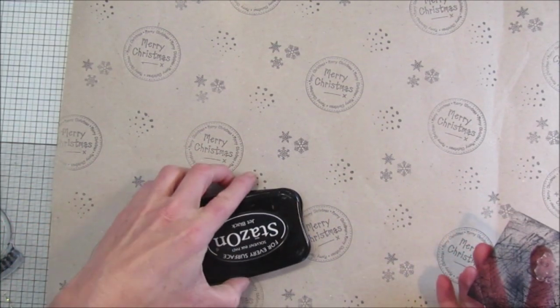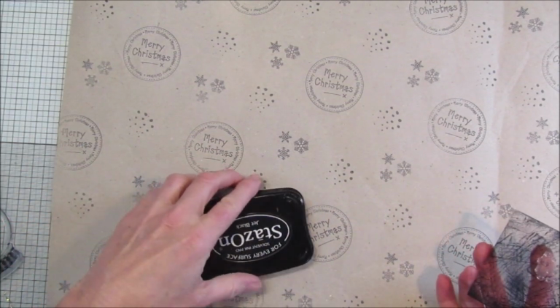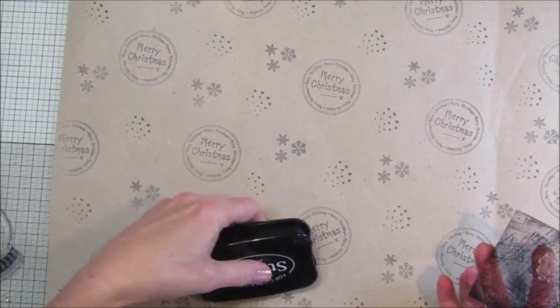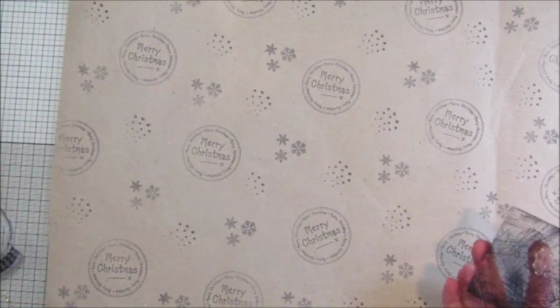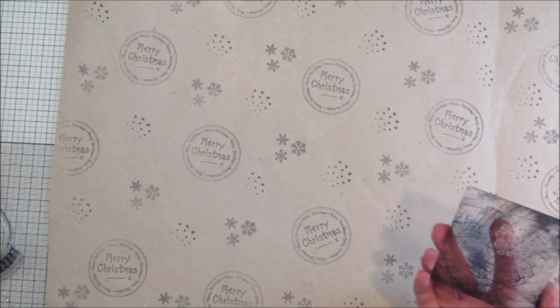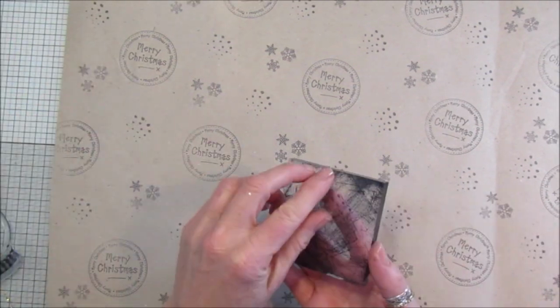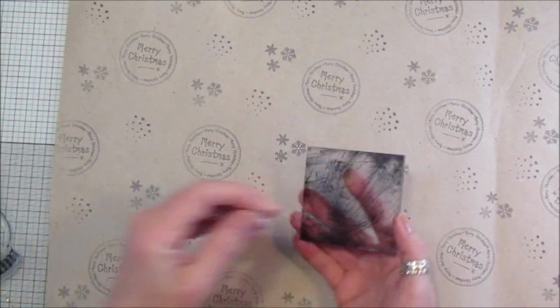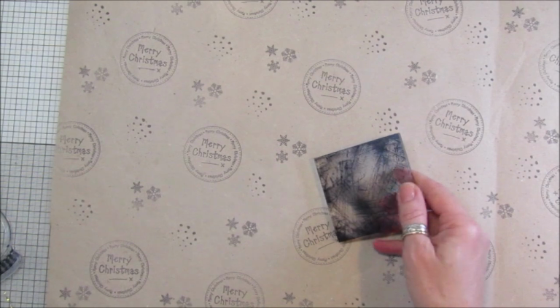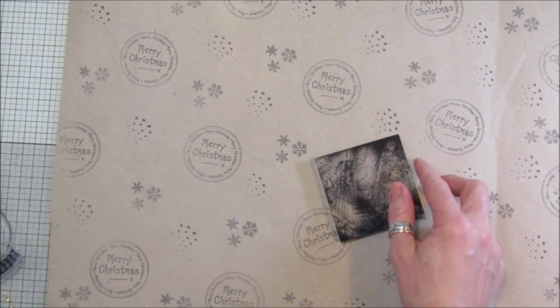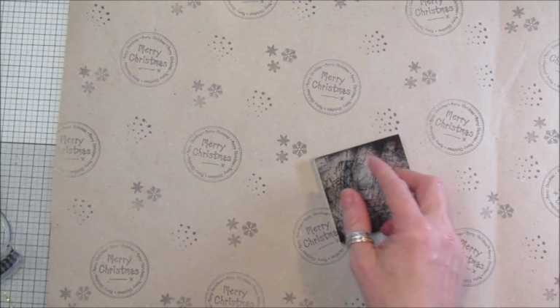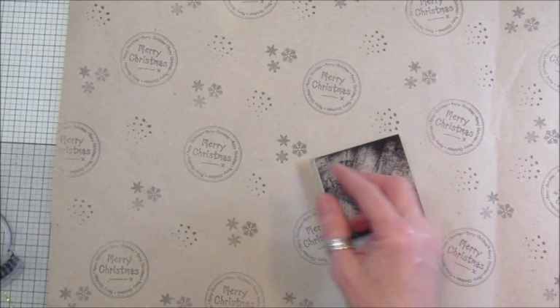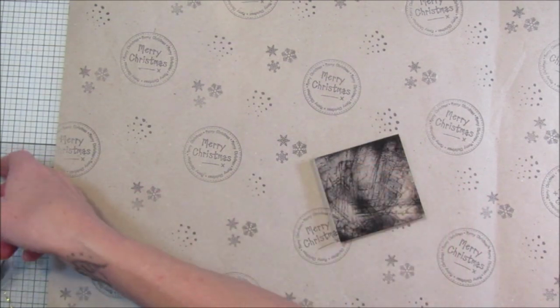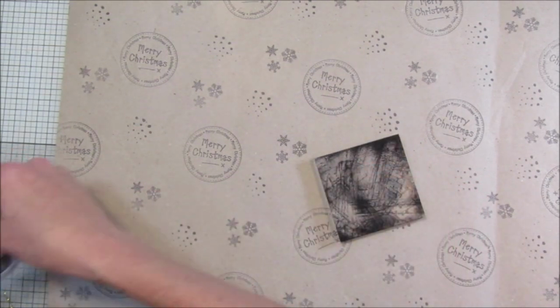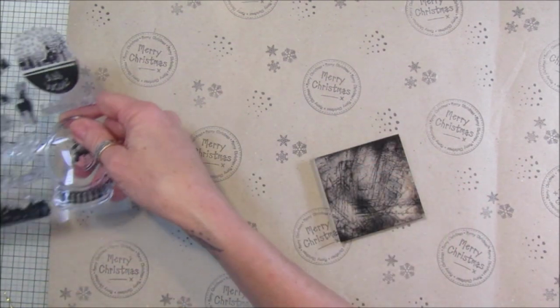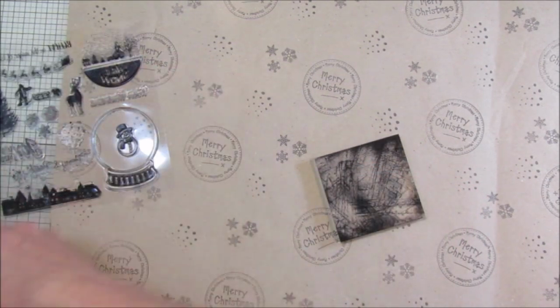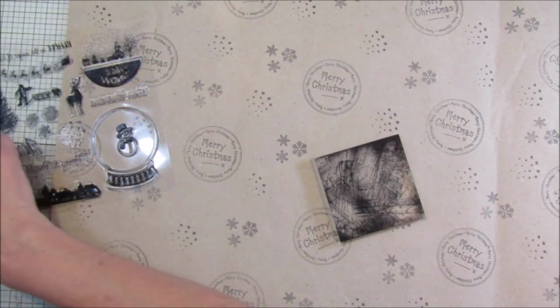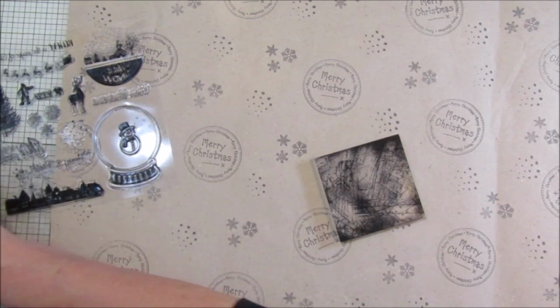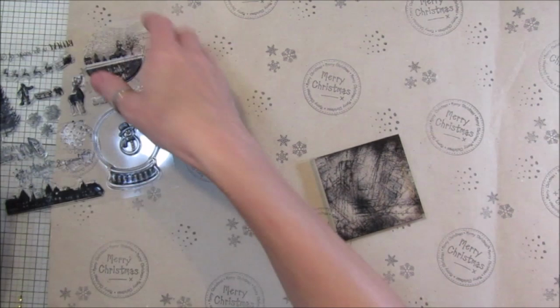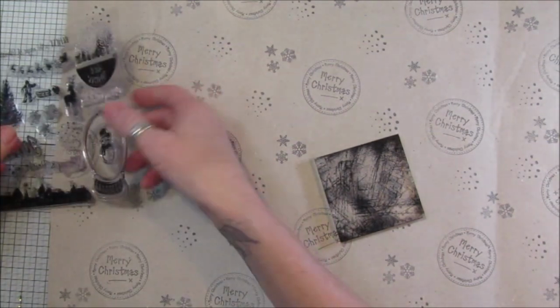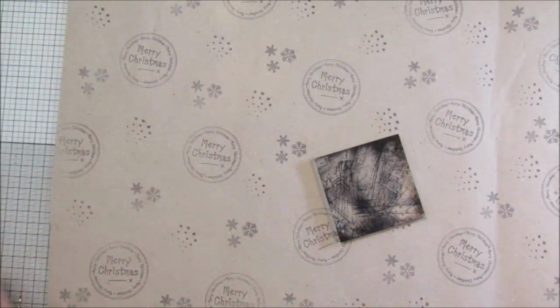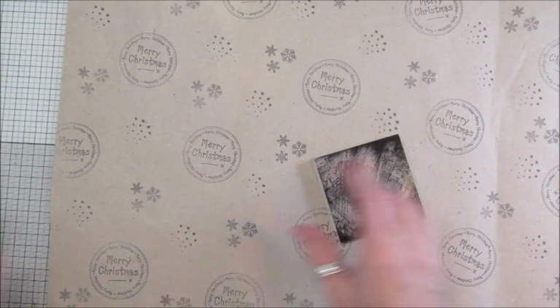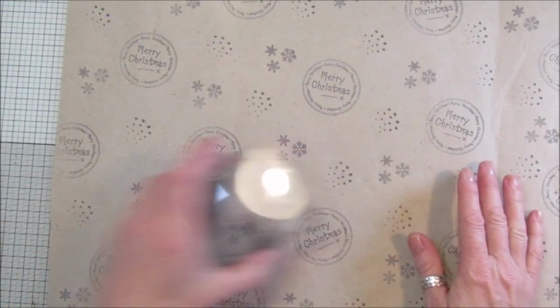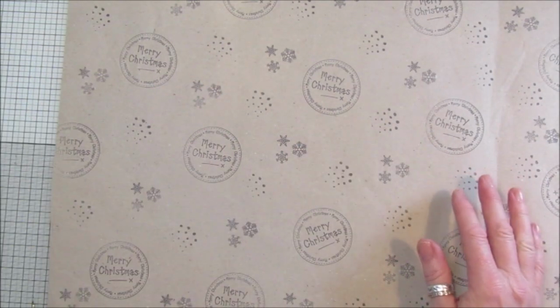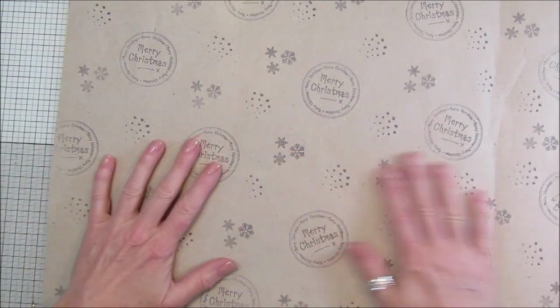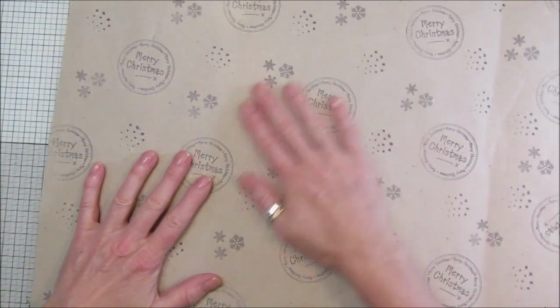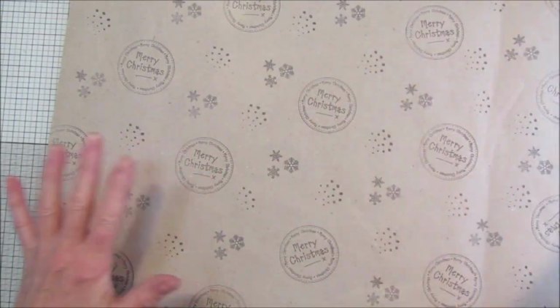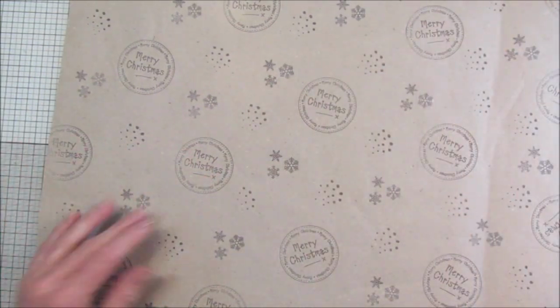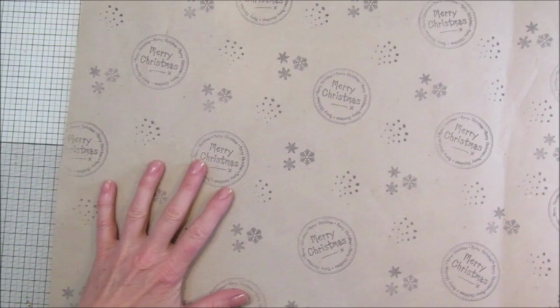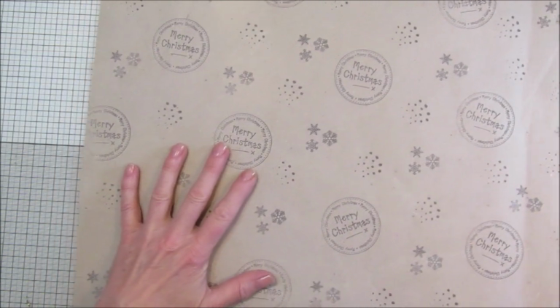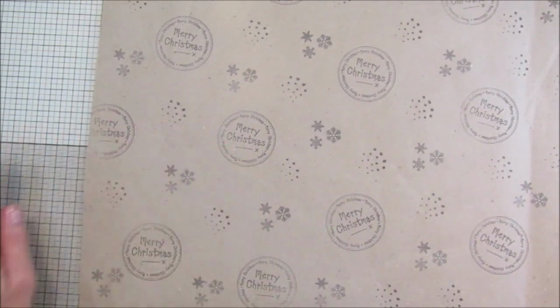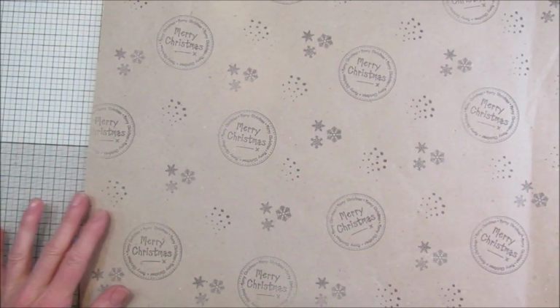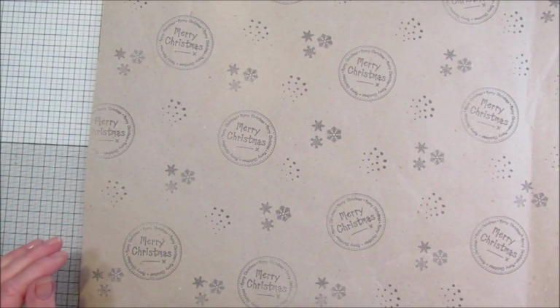You can make lots of these up, or if you've run out of gift wrap this is perfect - just pop some stamping on there, or stenciling.